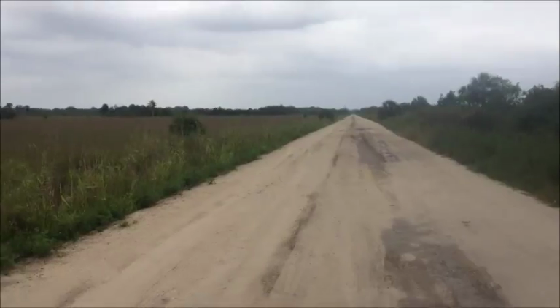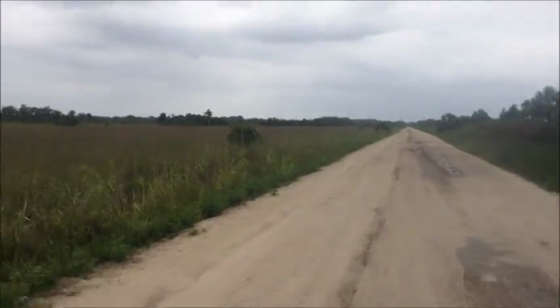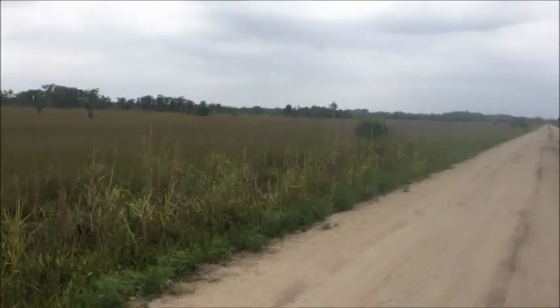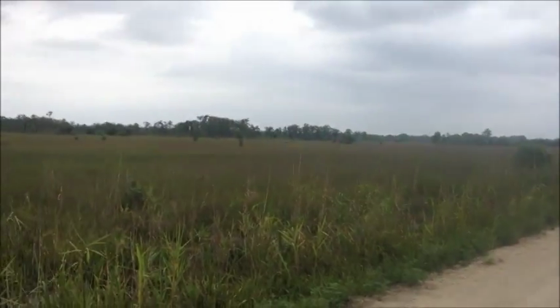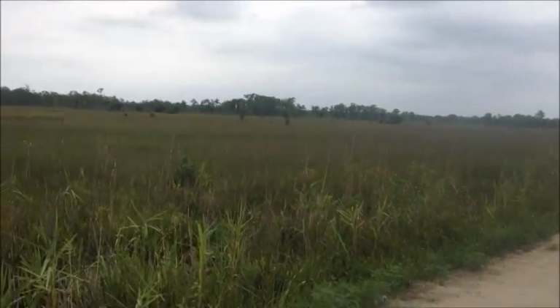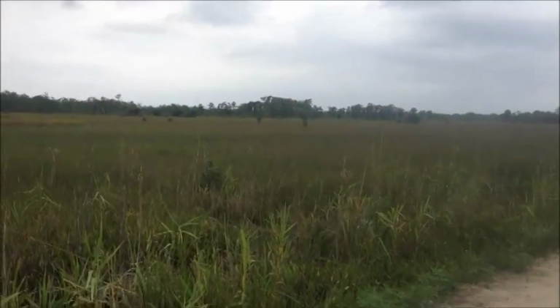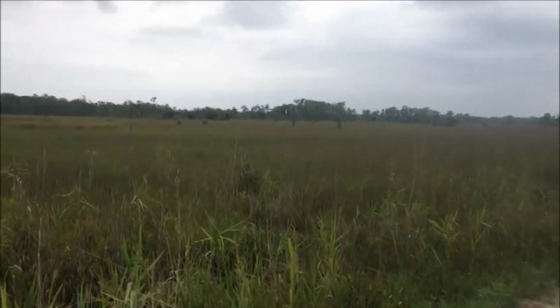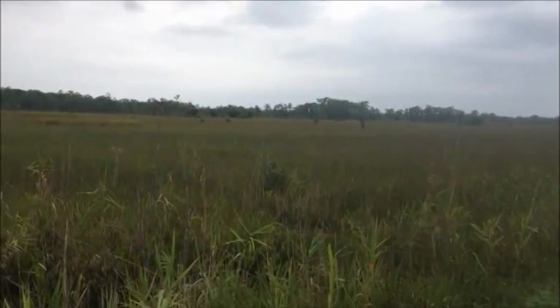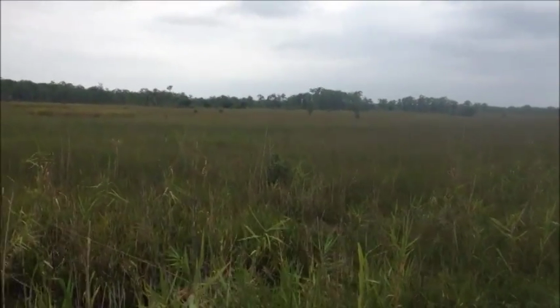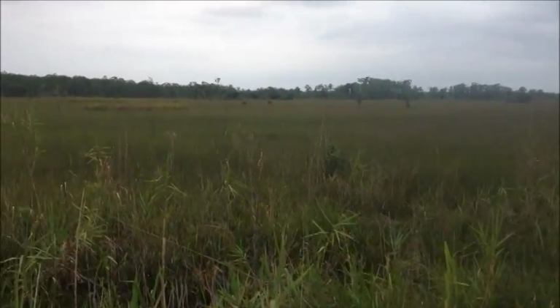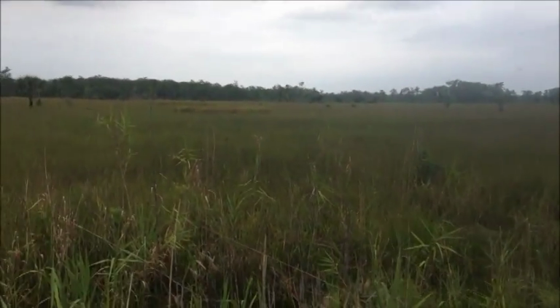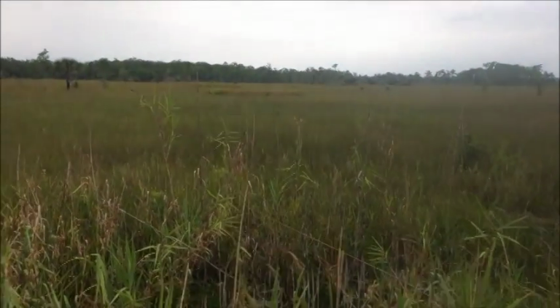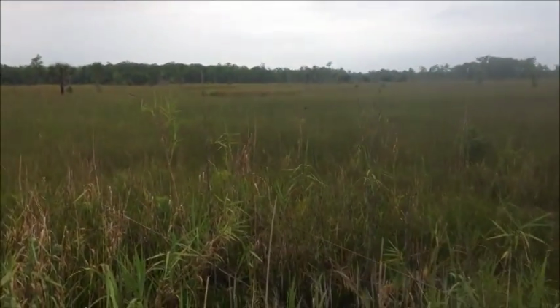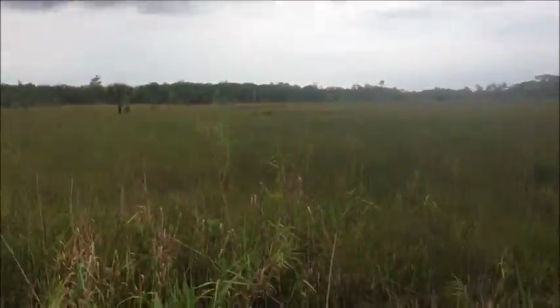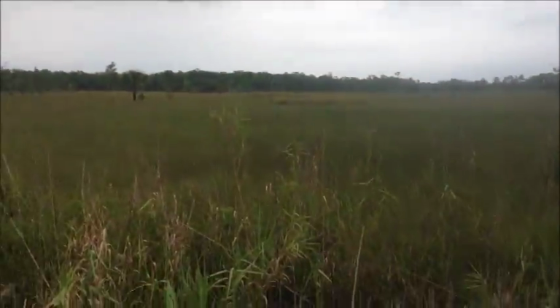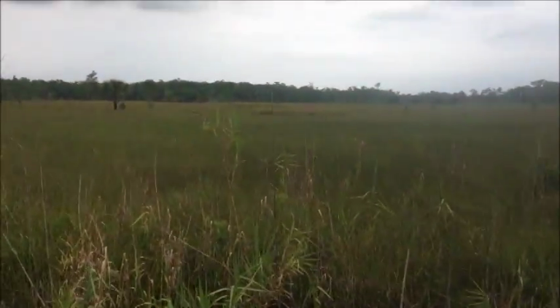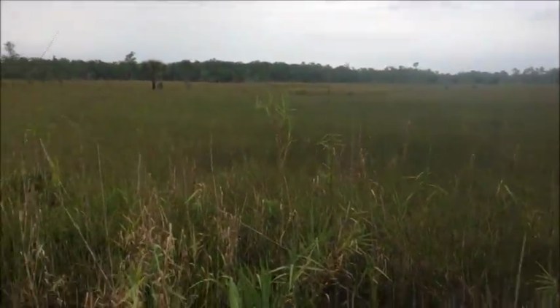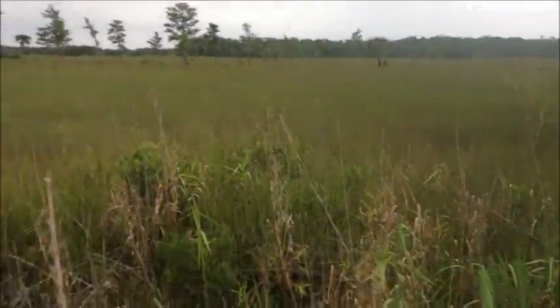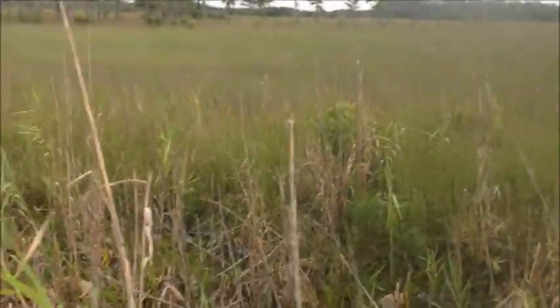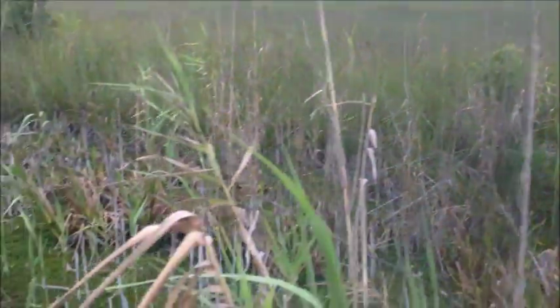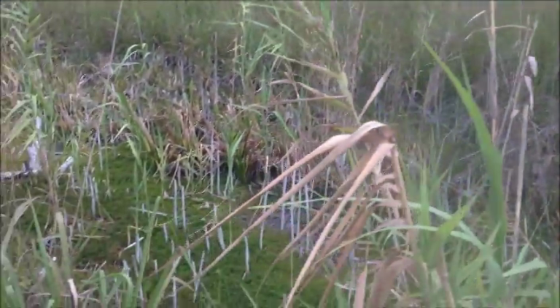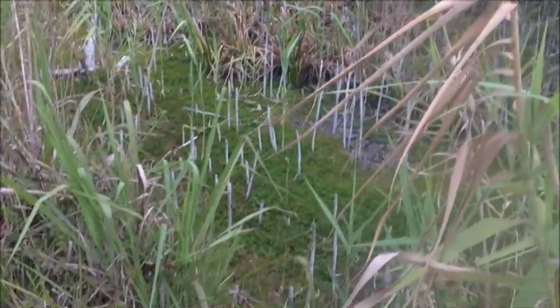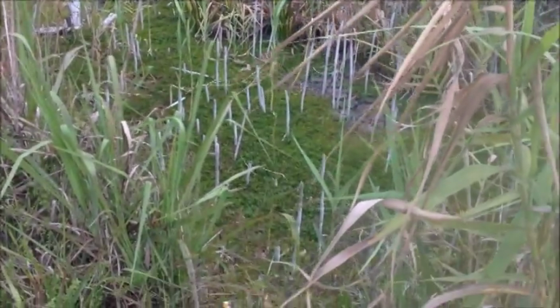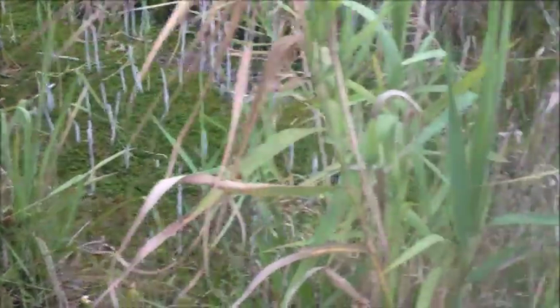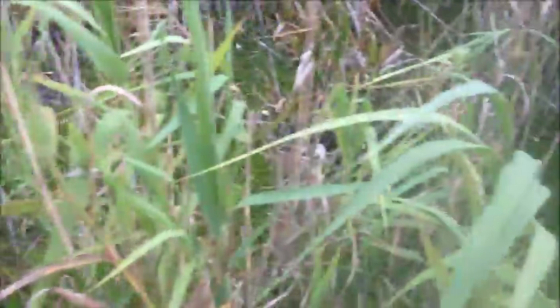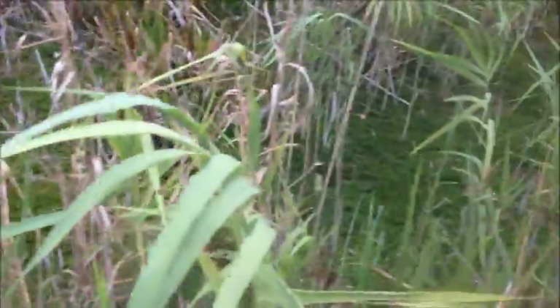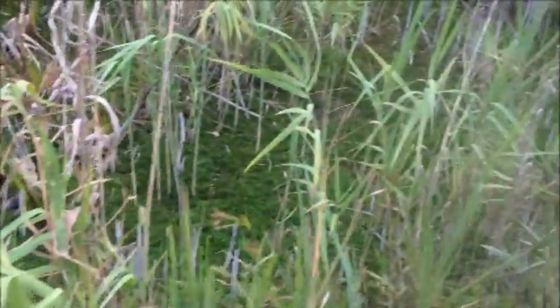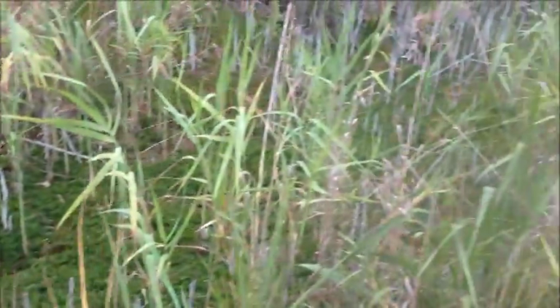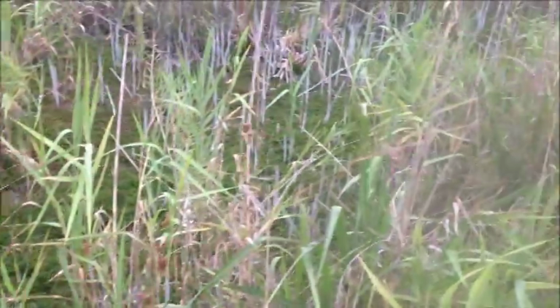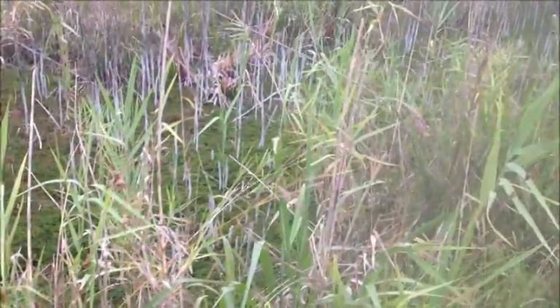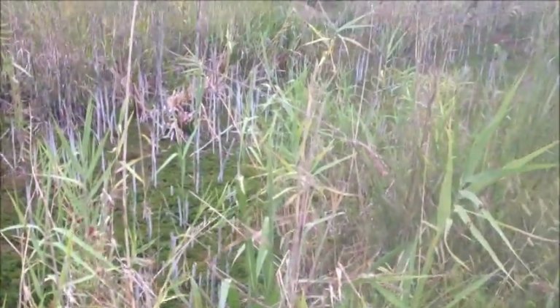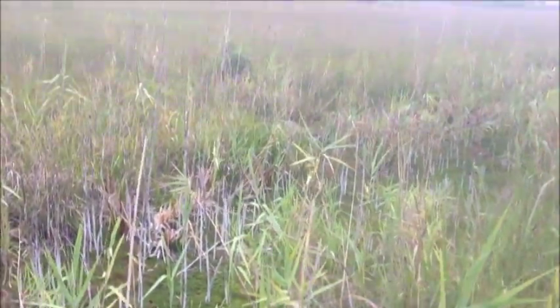Back out in open land again, just stopping for a little pit stop. You can see everything is still pretty dry down here. This normally would have water in it — not so much now.